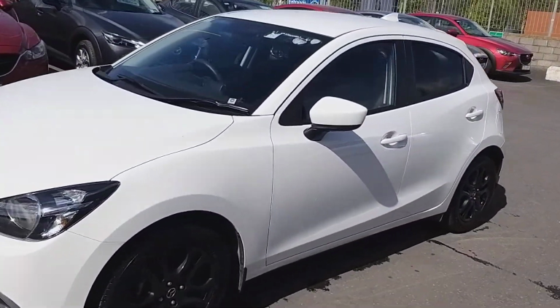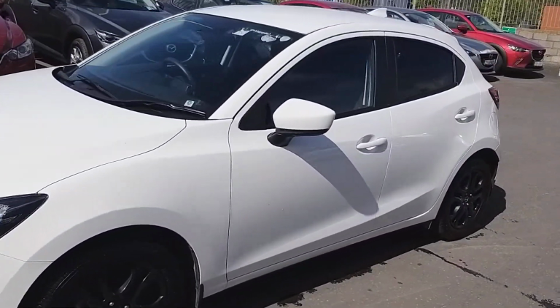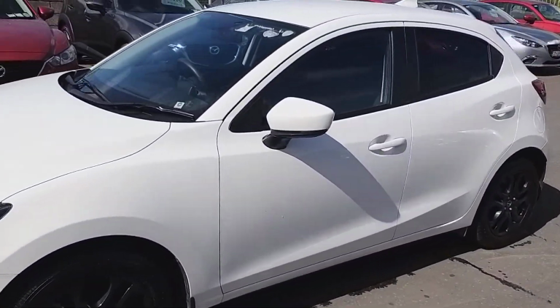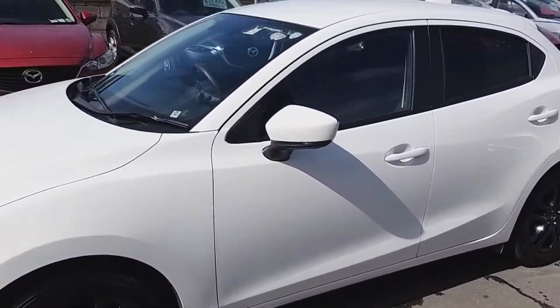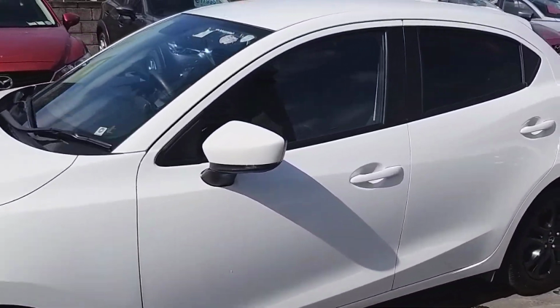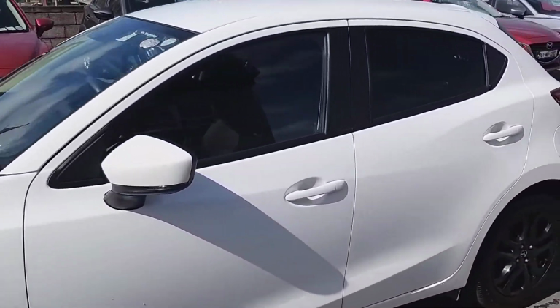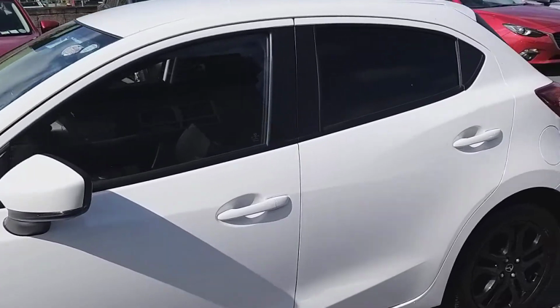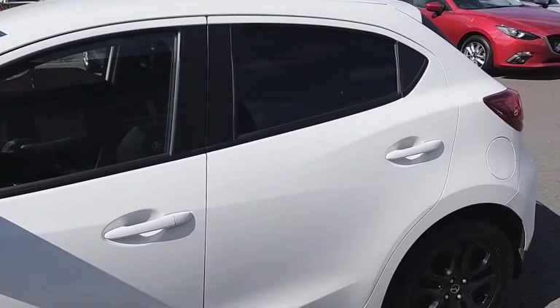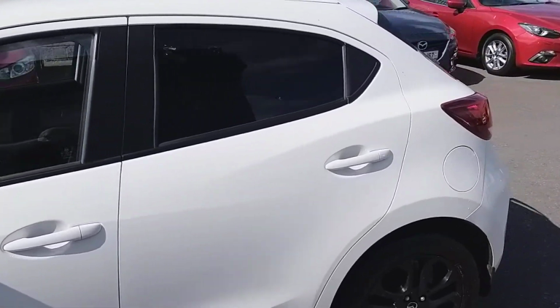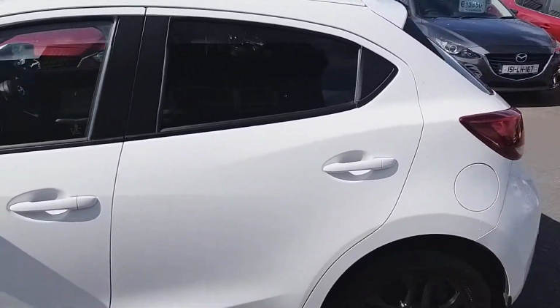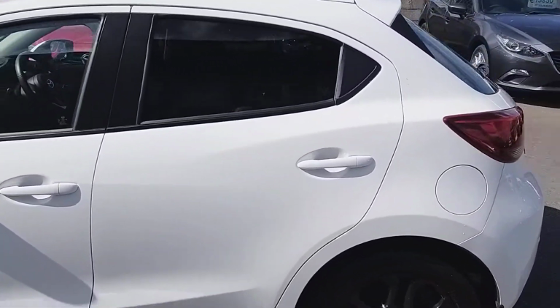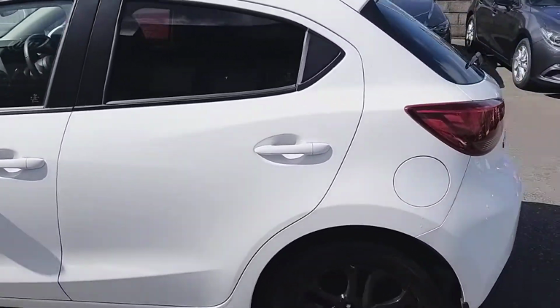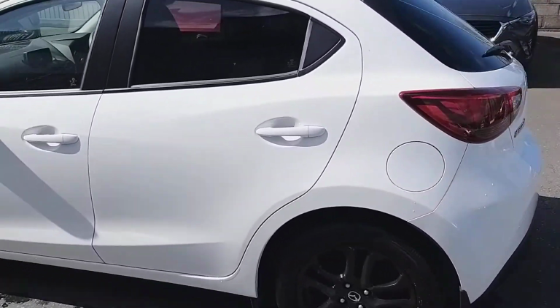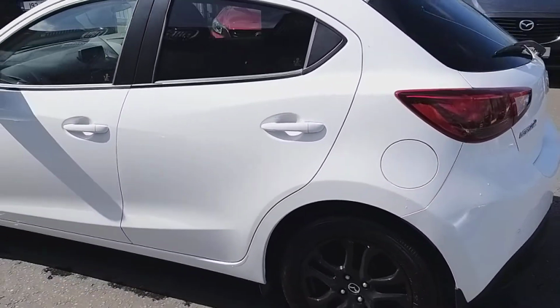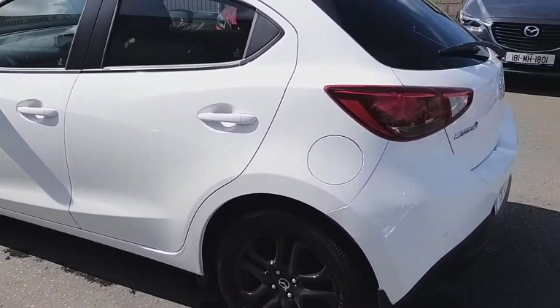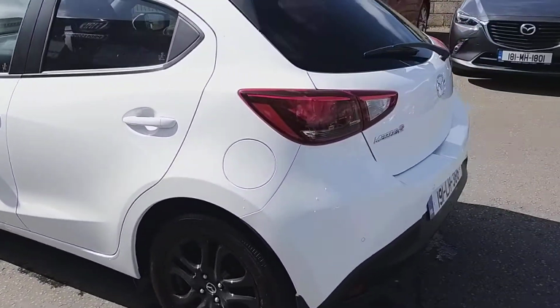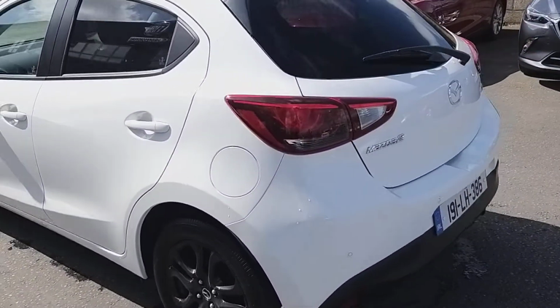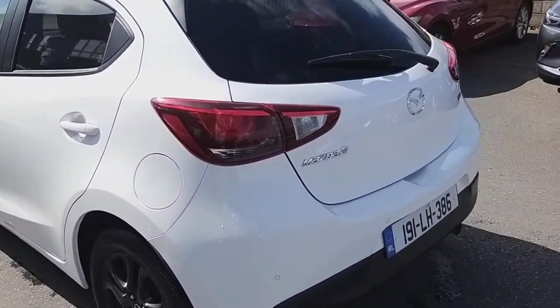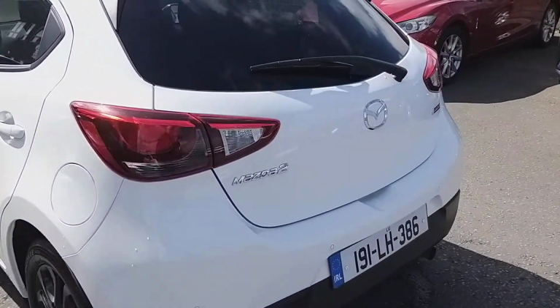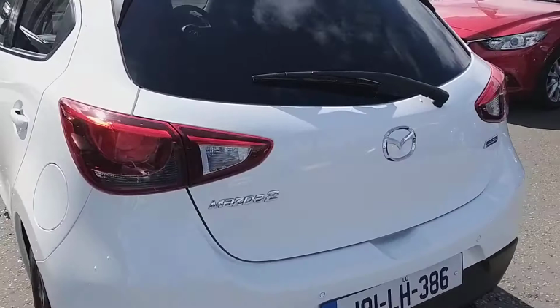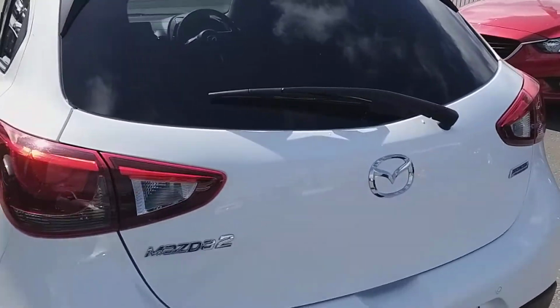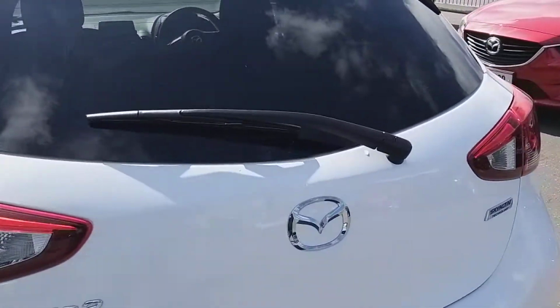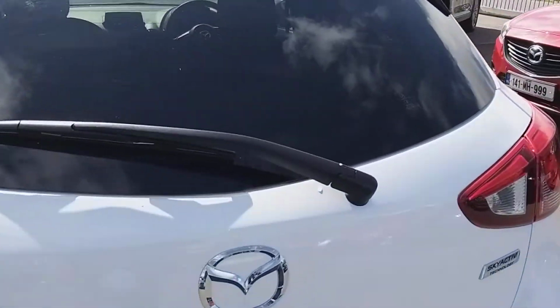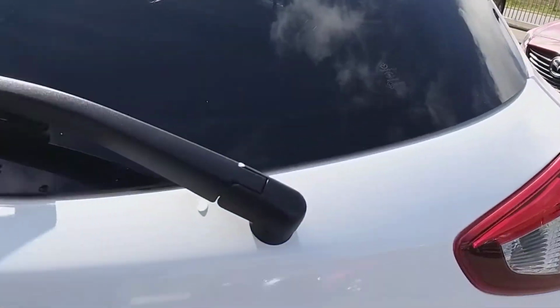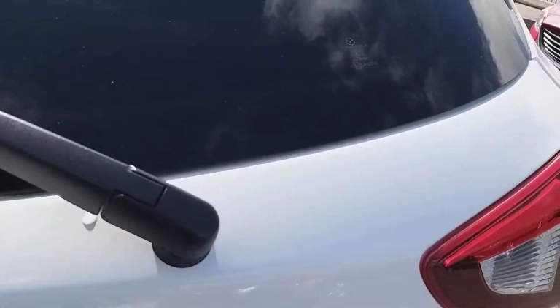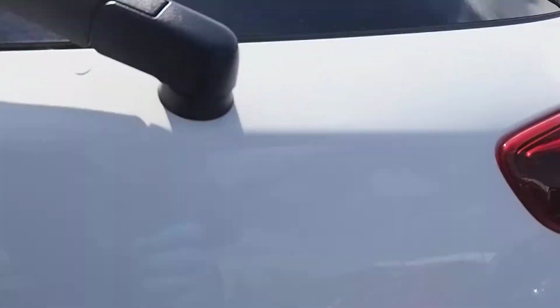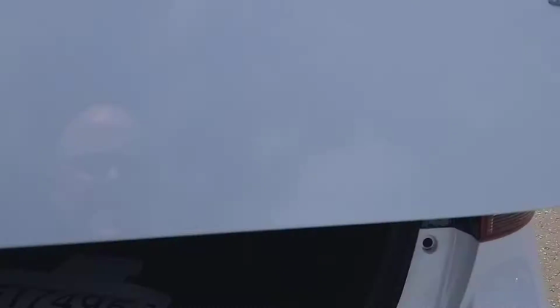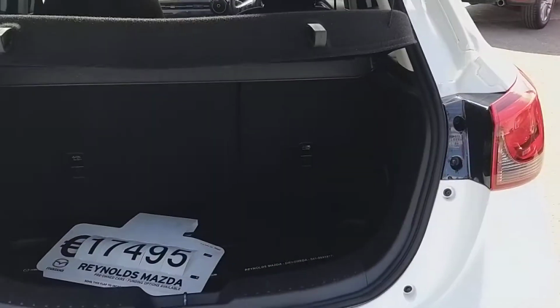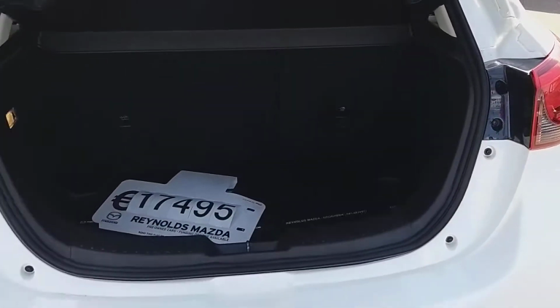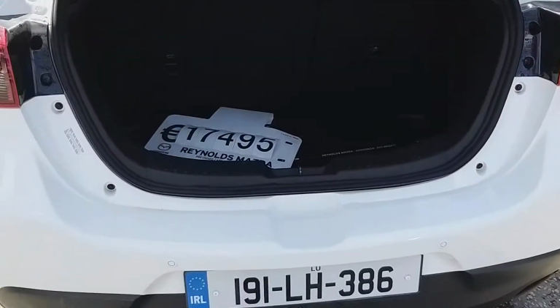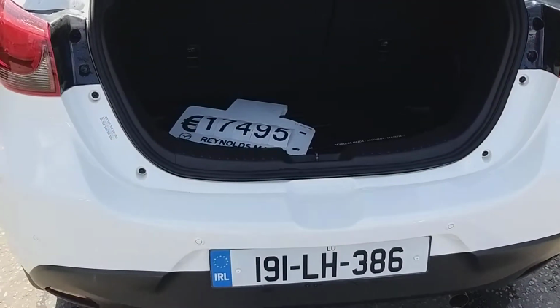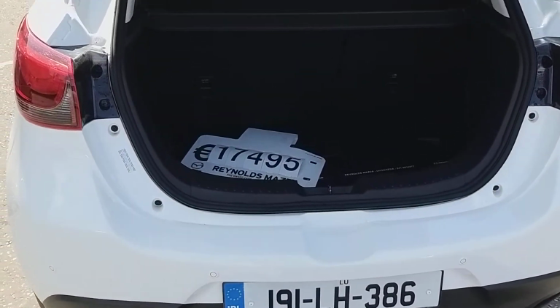It's a 191 so body-wise it's absolutely perfect, and this one has a nice little boot in it as well — just to show you, good deep boot there.